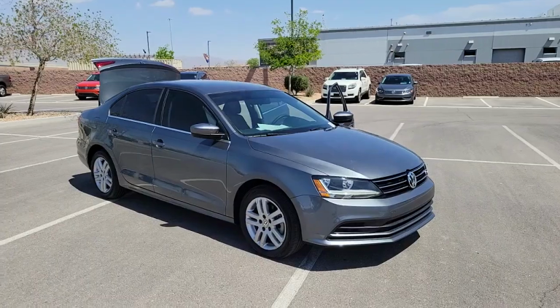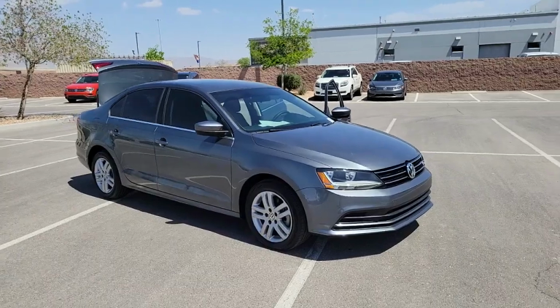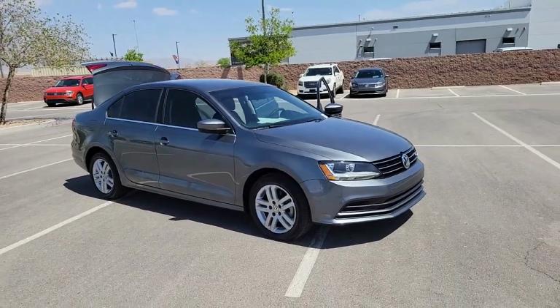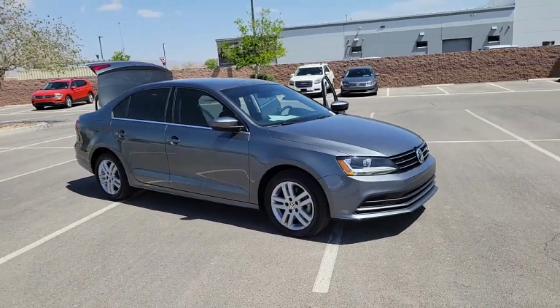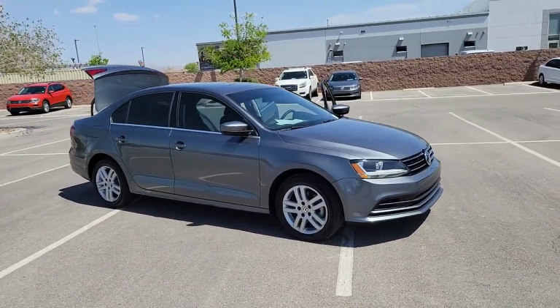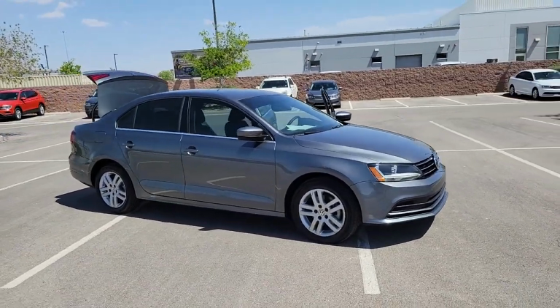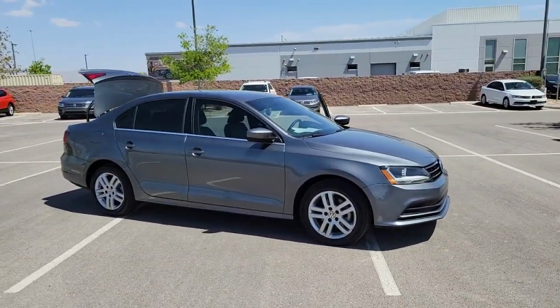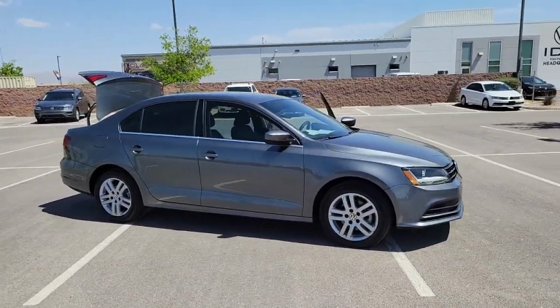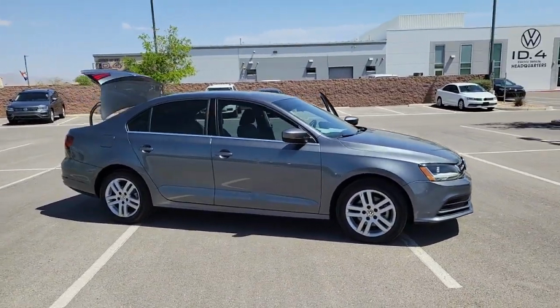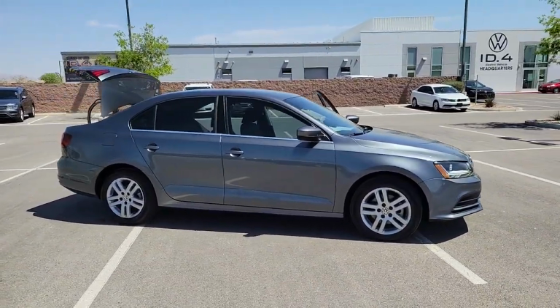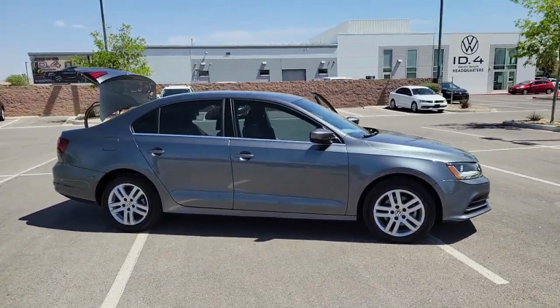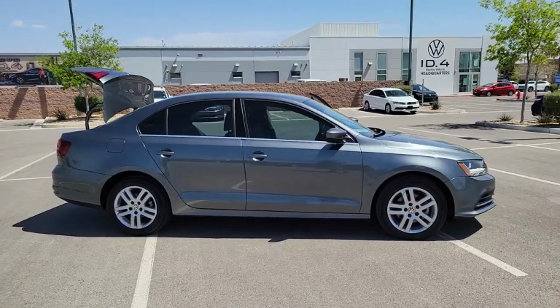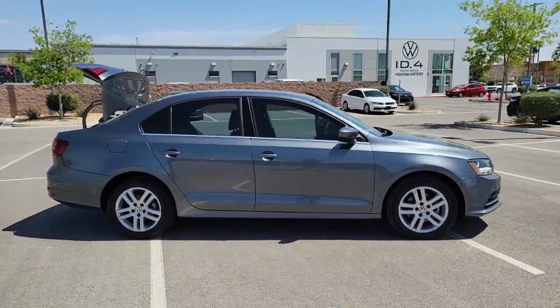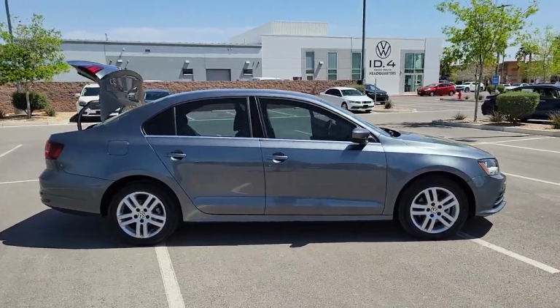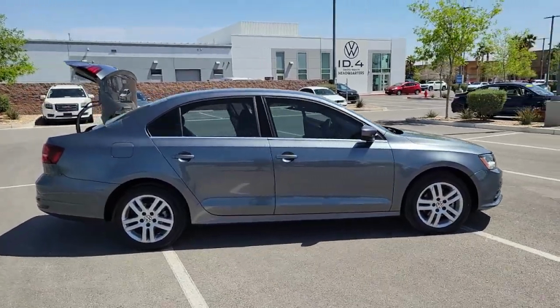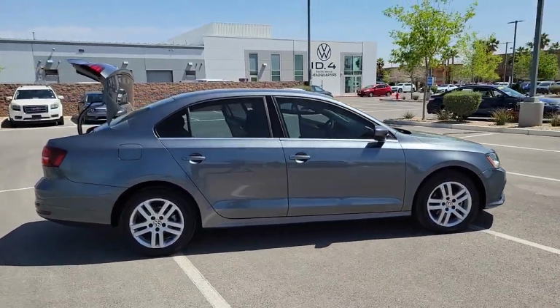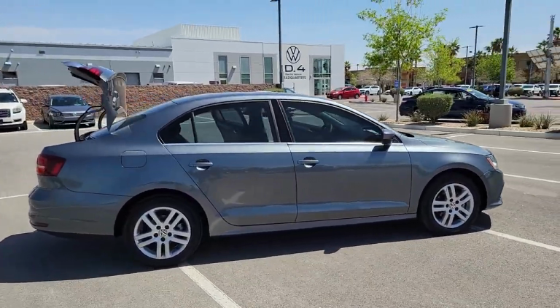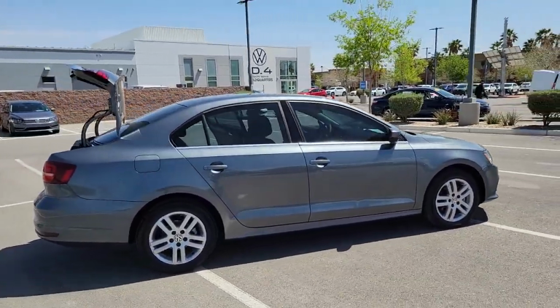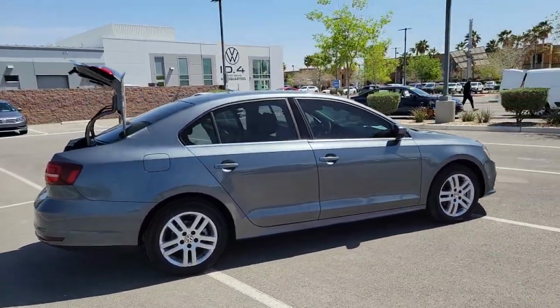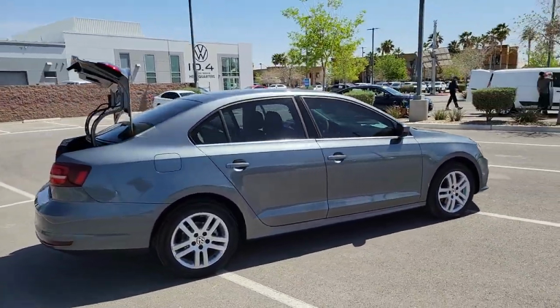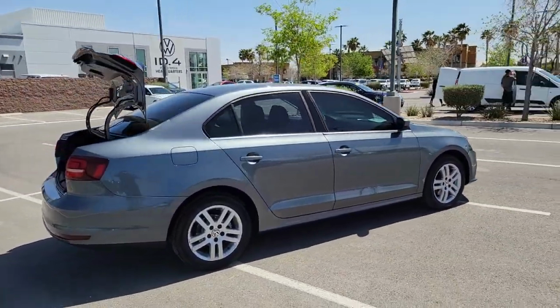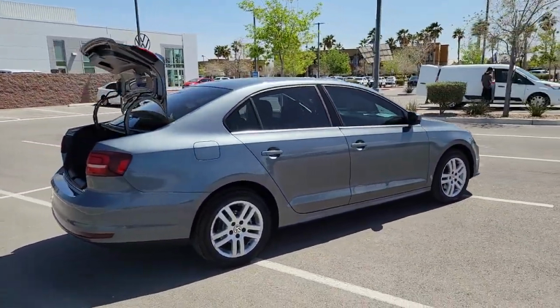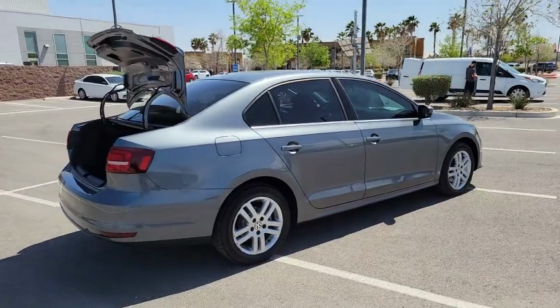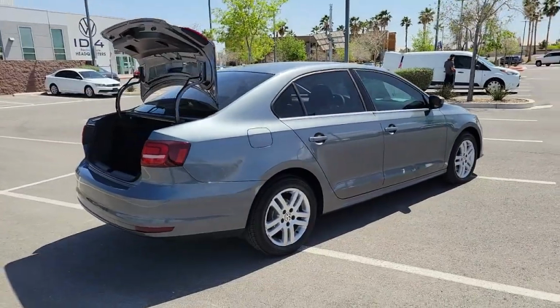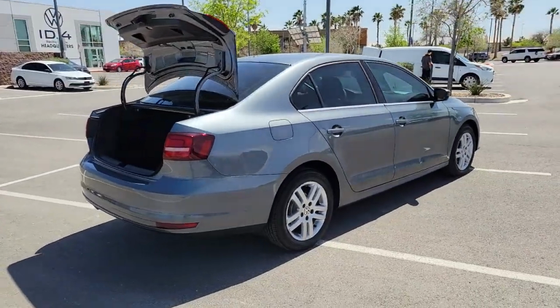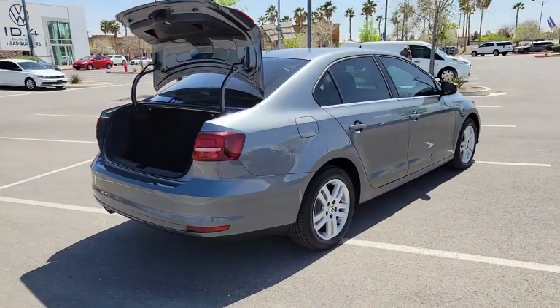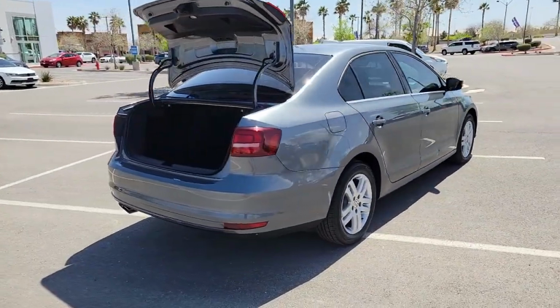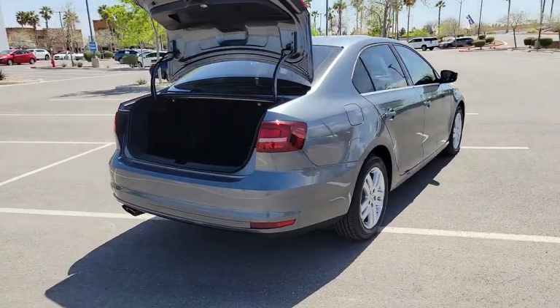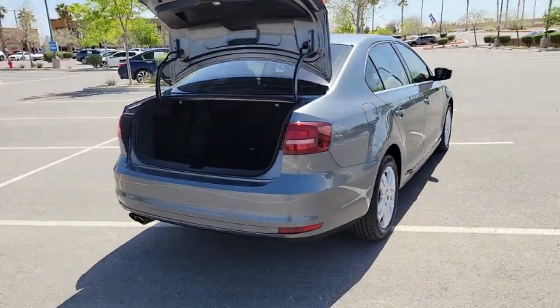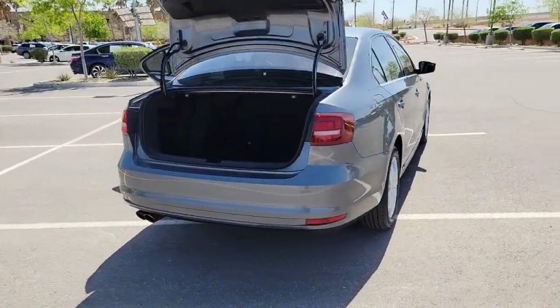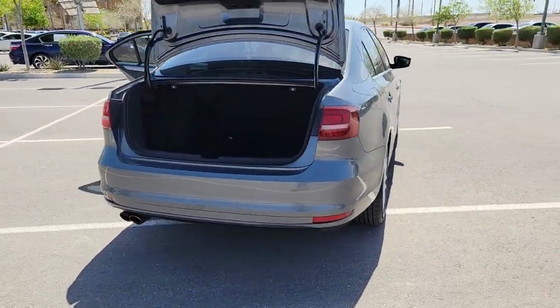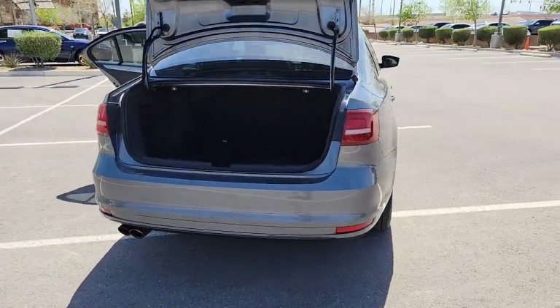Enjoy the view of this 2017 Volkswagen Jetta. This stylish Jetta offers an impressive suite of amenities, spirited performance, and the safety features you need to feel confident on every journey. It's loaded with common sense, yet makes you feel sensational.